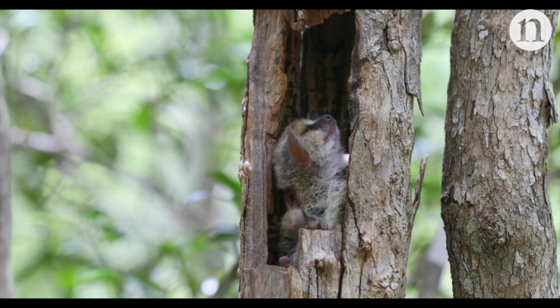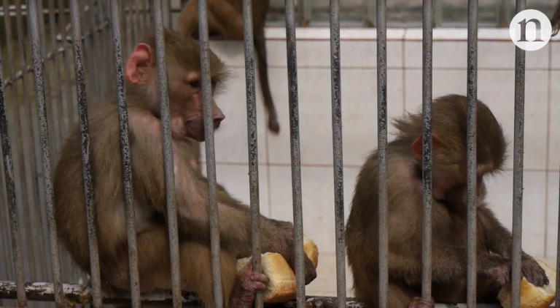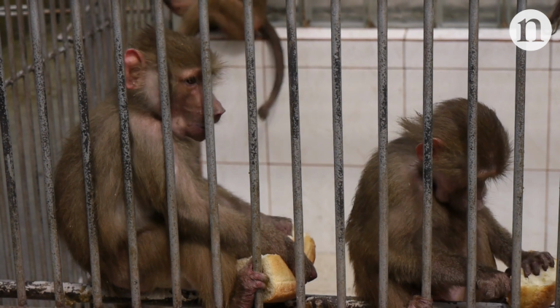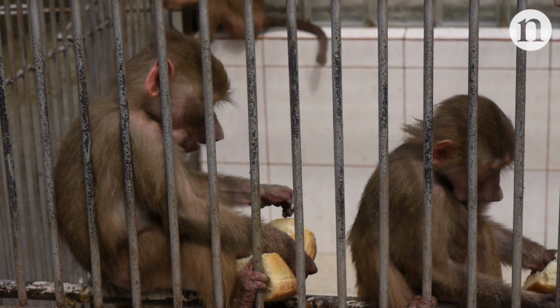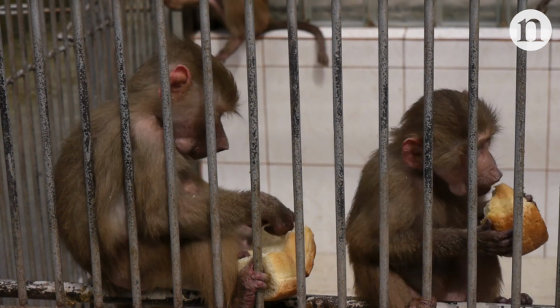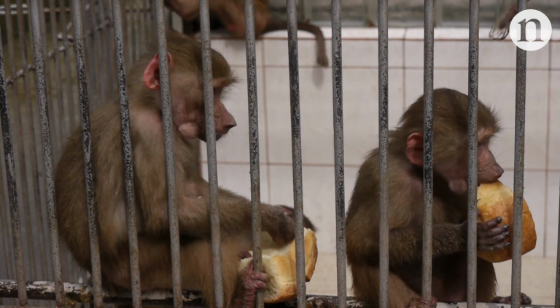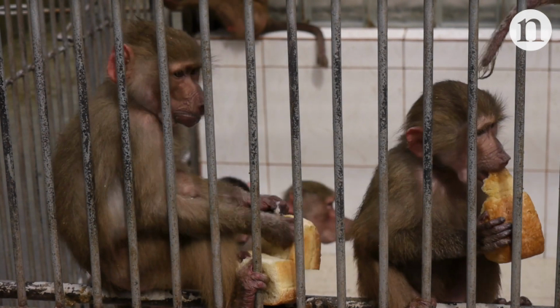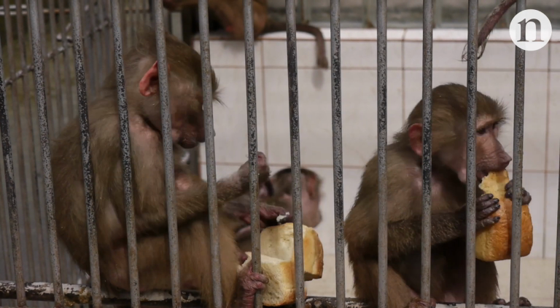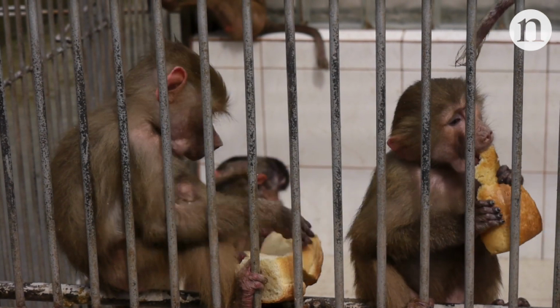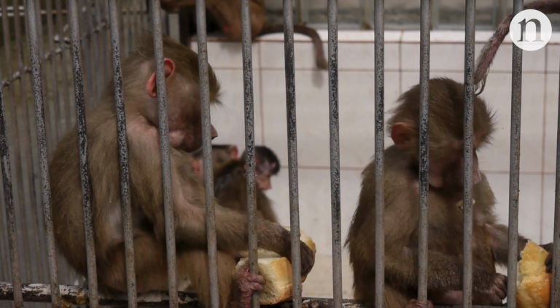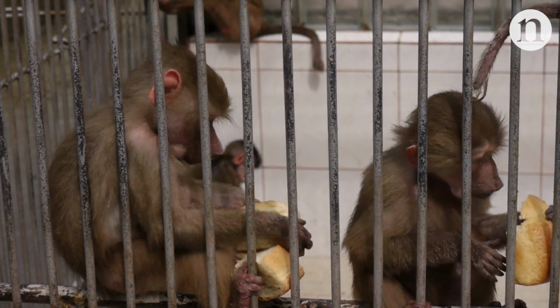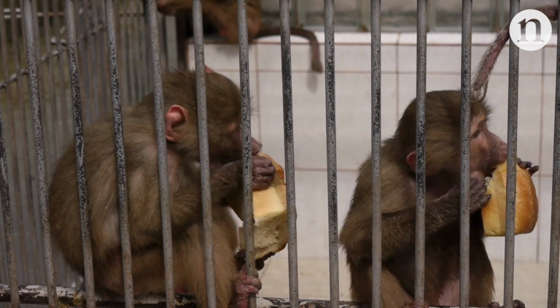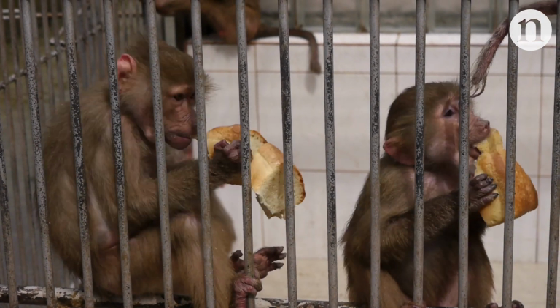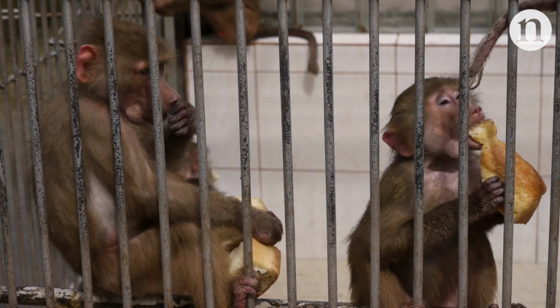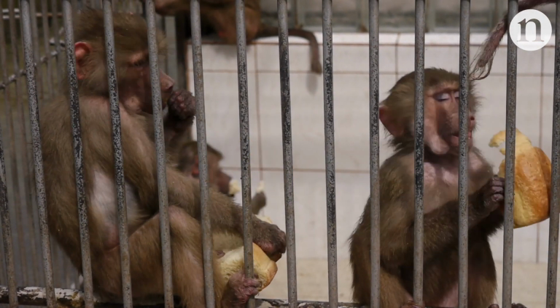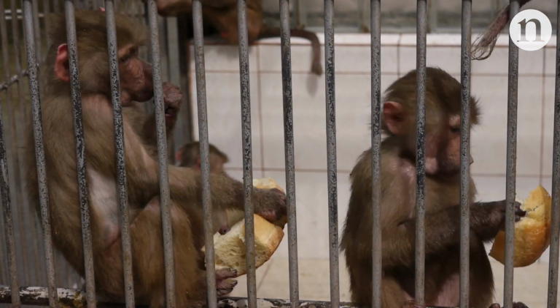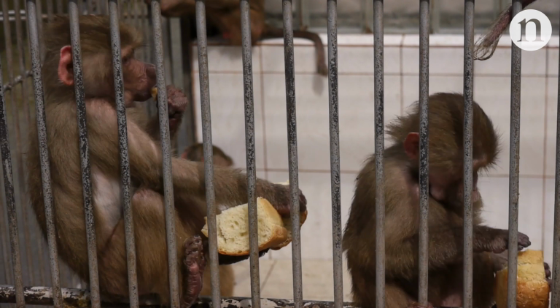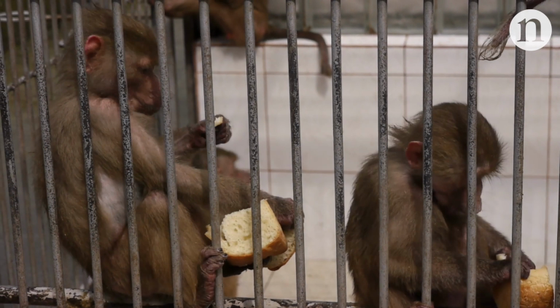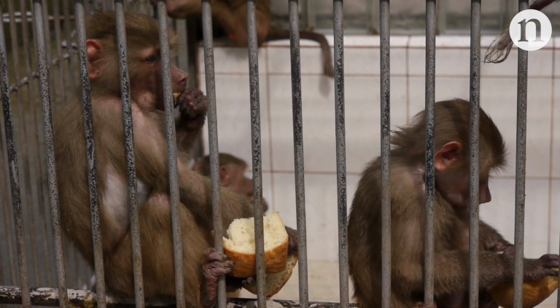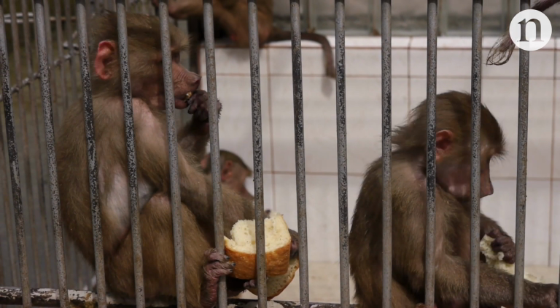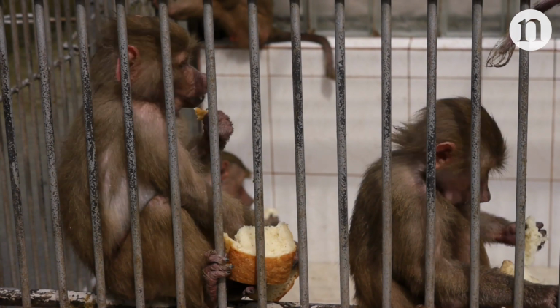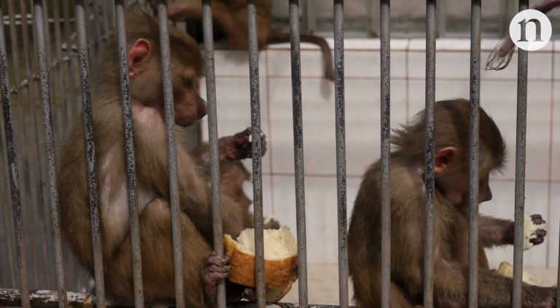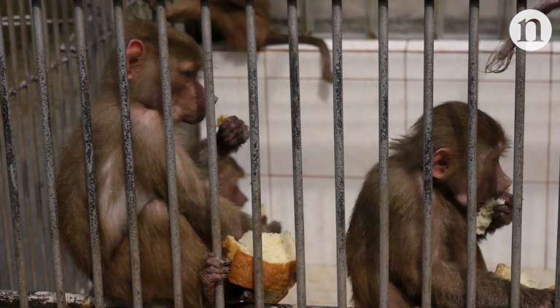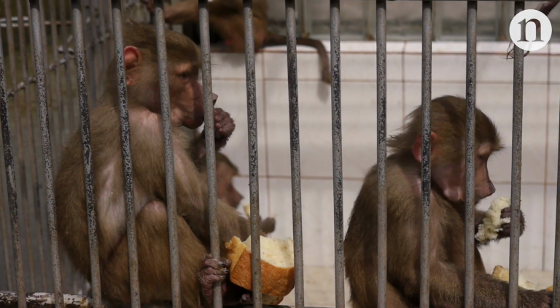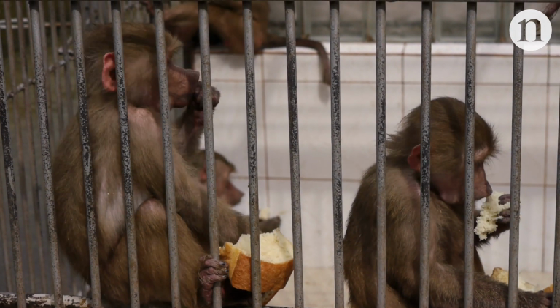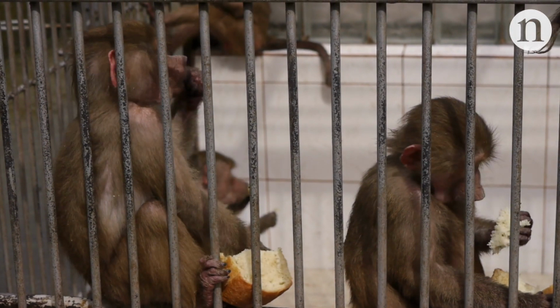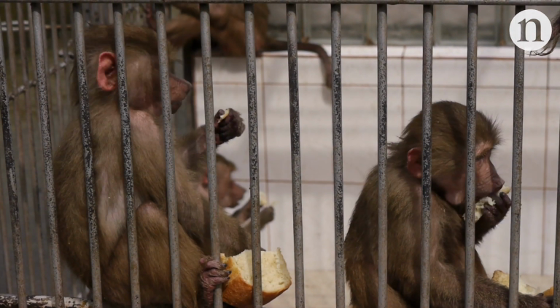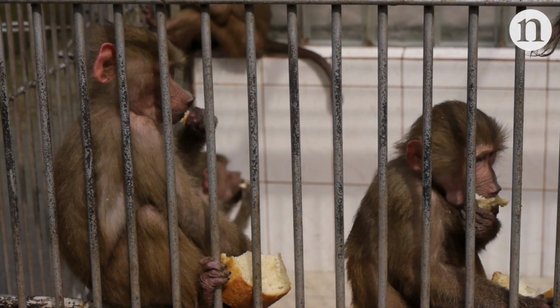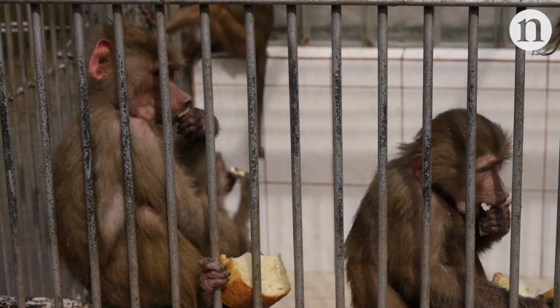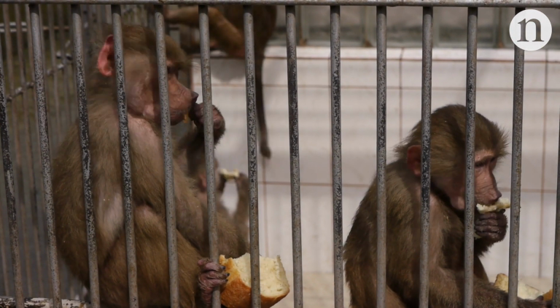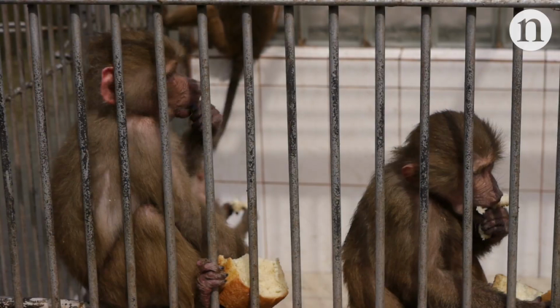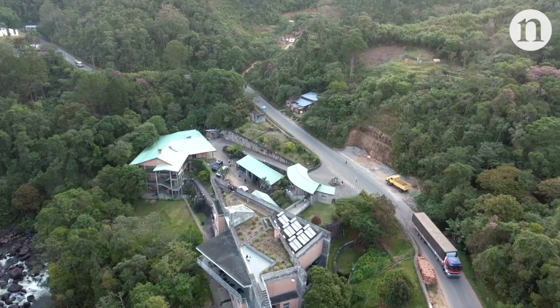But there's a catch. Classic genetic techniques, like gene knockouts, are difficult to do in primates, owing to strict ethical guidelines. So Krasnow needed a different approach.